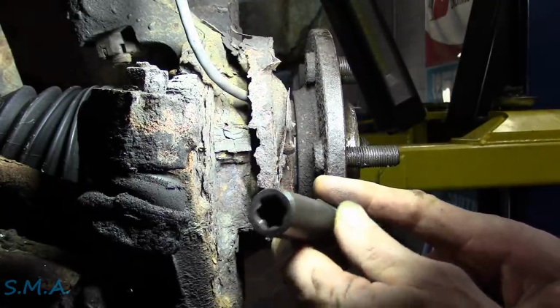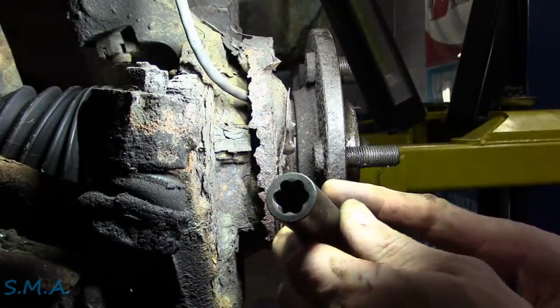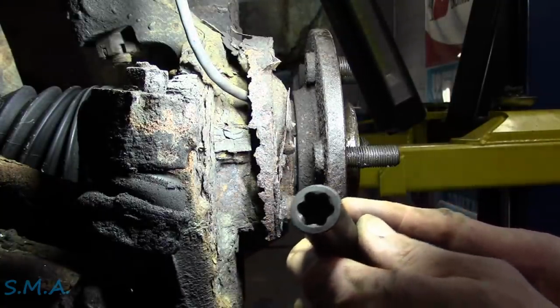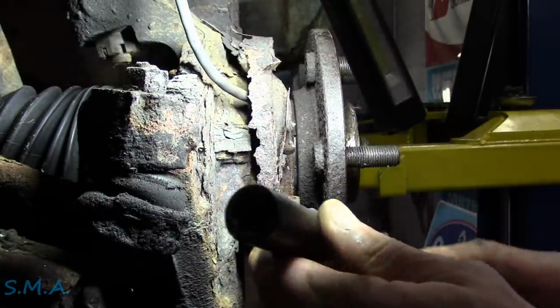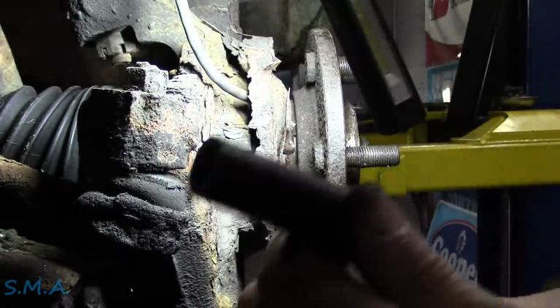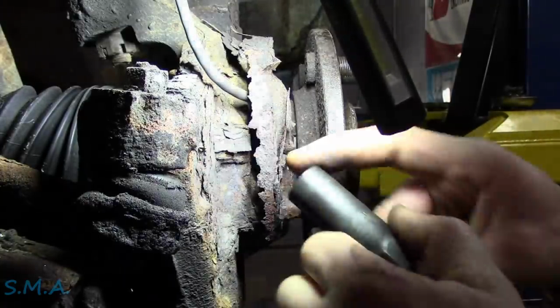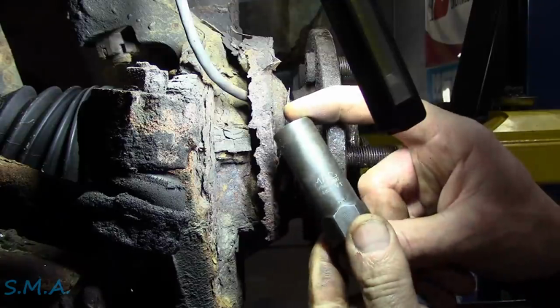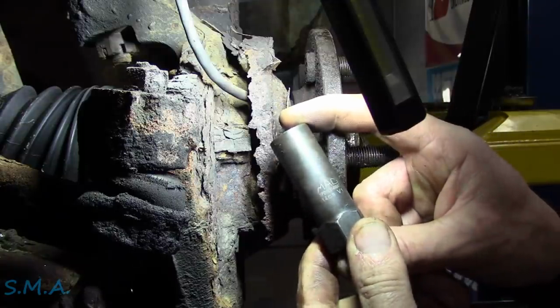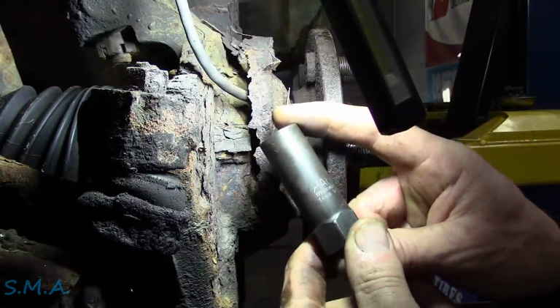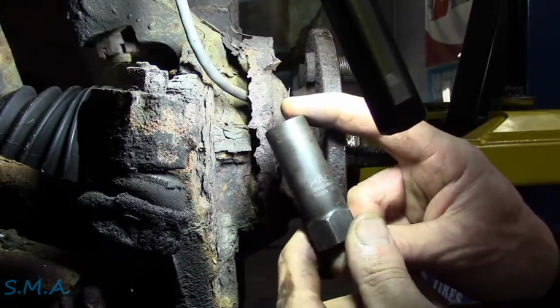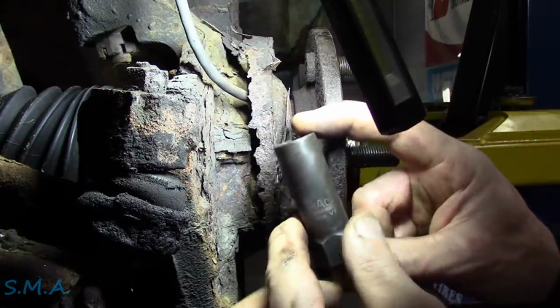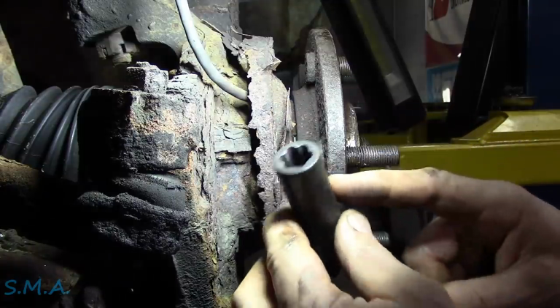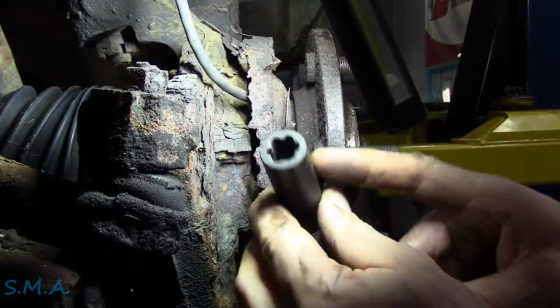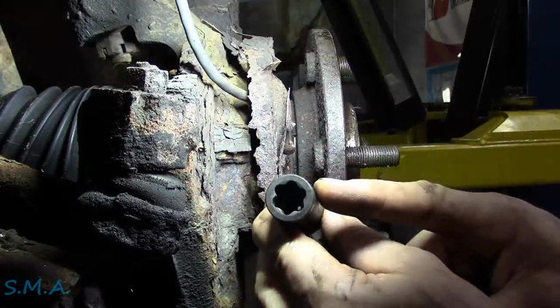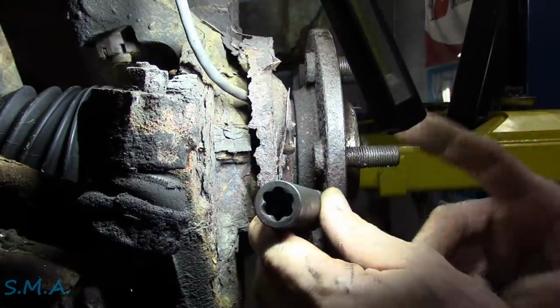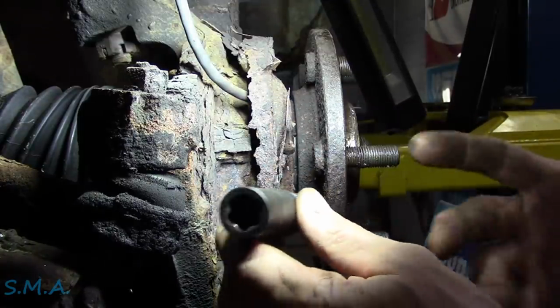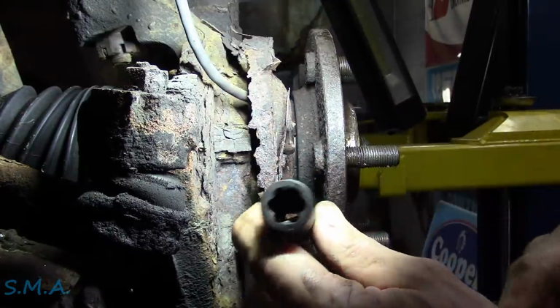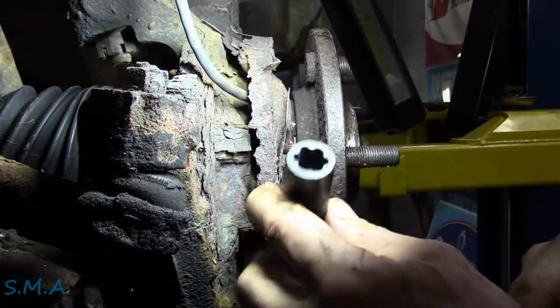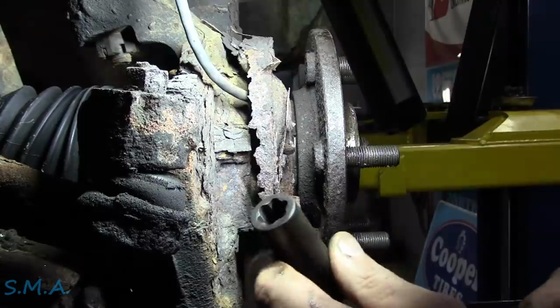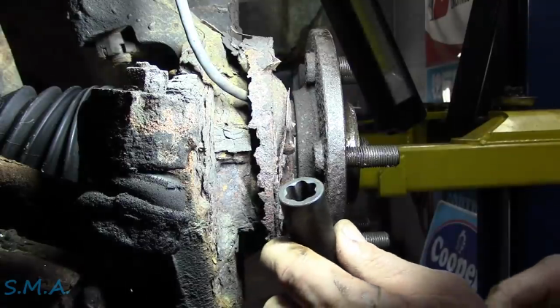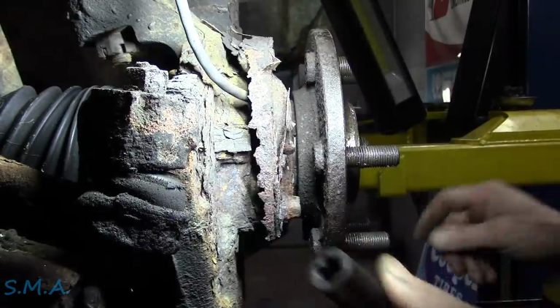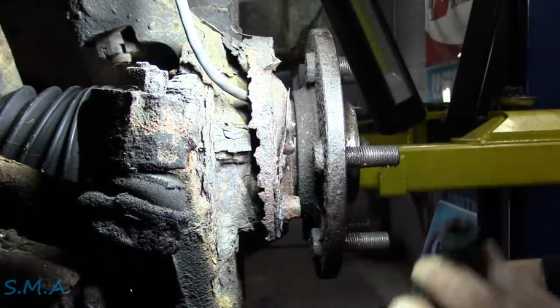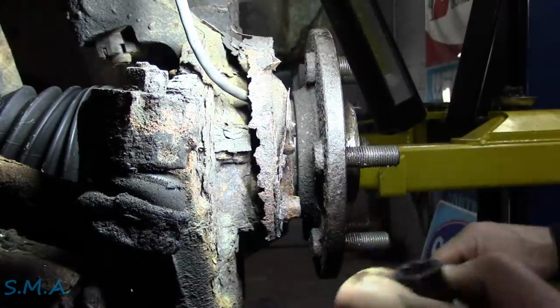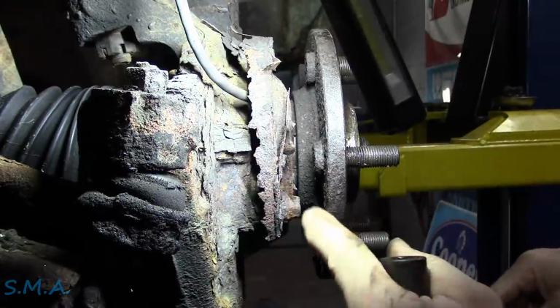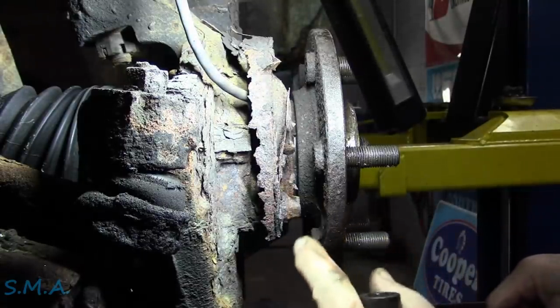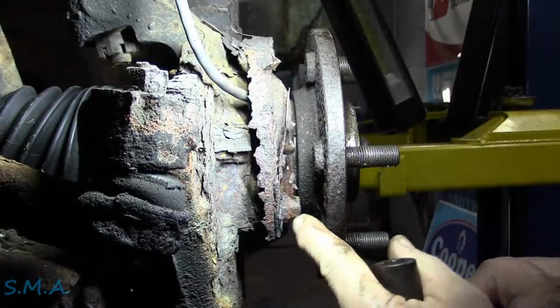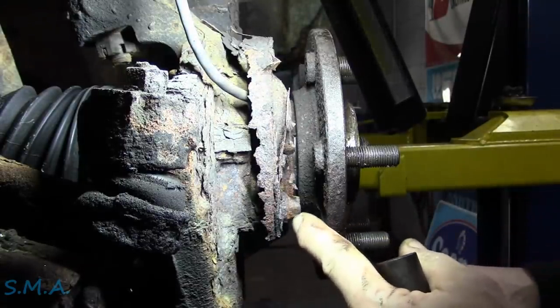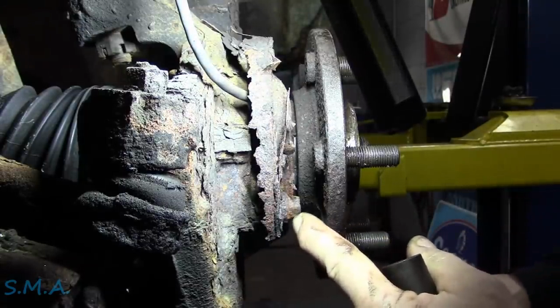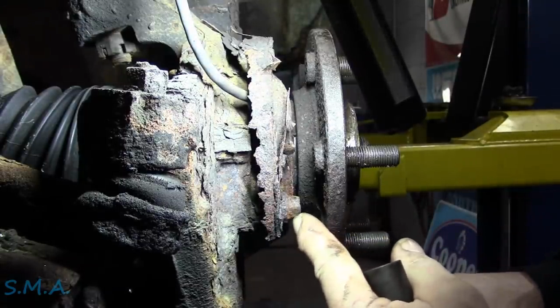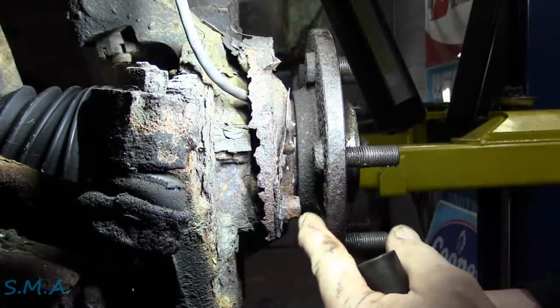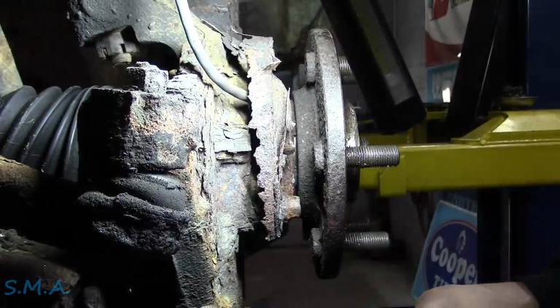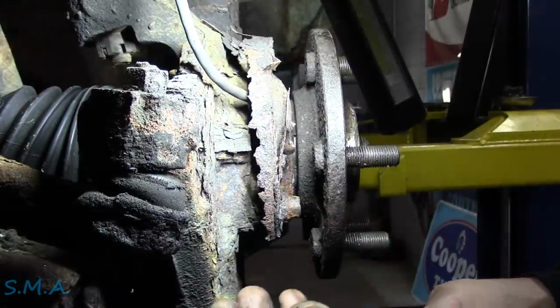It's a rounded bolt remover. Comes in a set — stupid money for what they are. And when I first saw them, I was like, these are gimmicky. But they tell me that they'll work on a 100% rounded fastener.